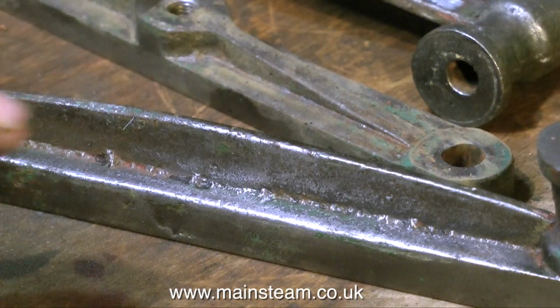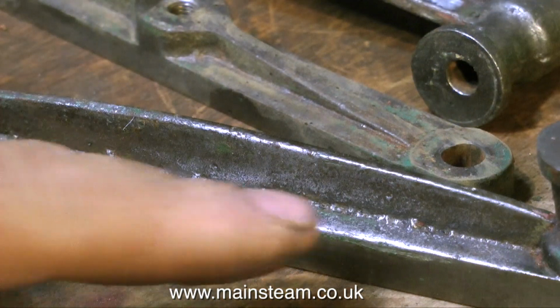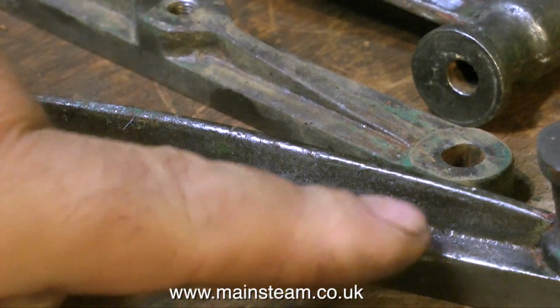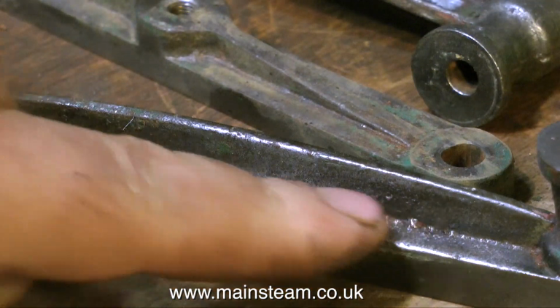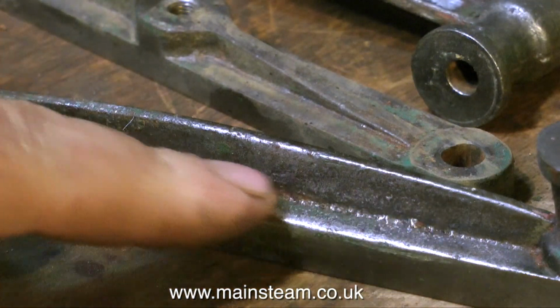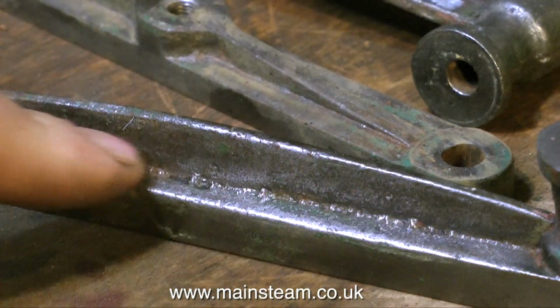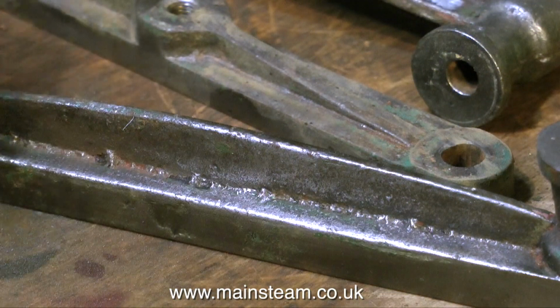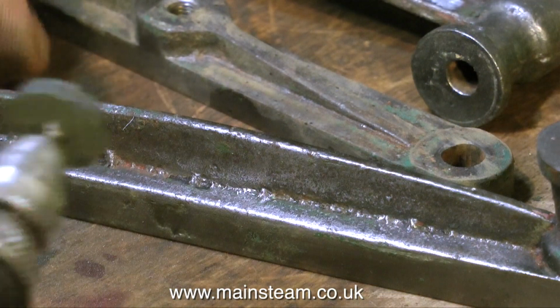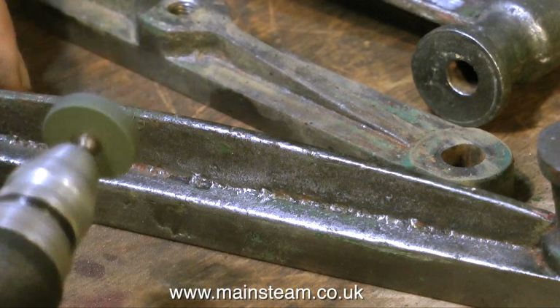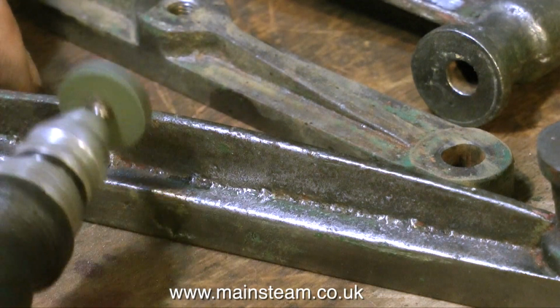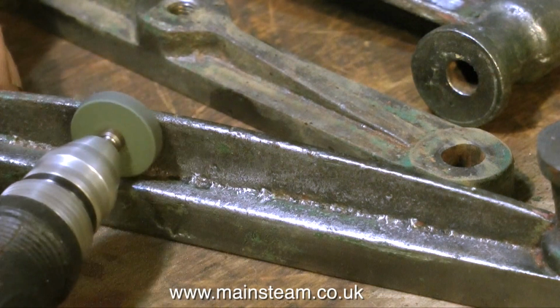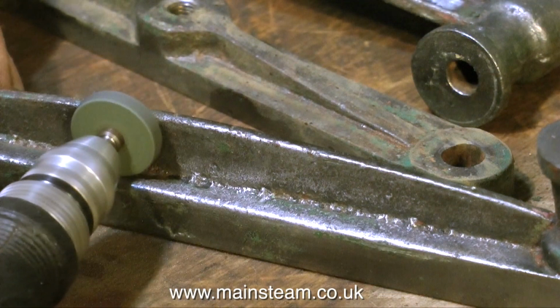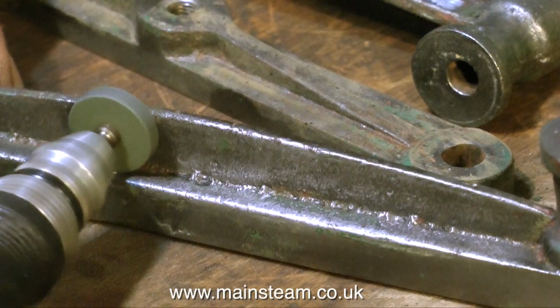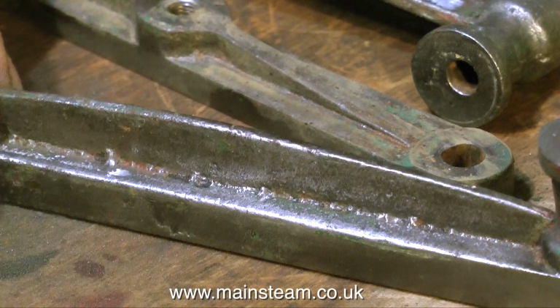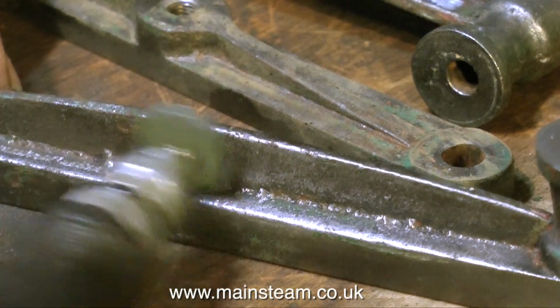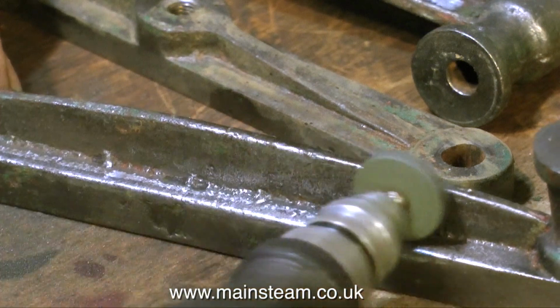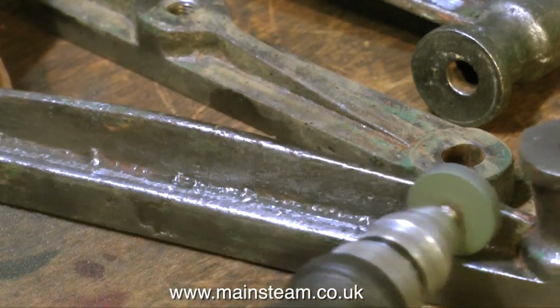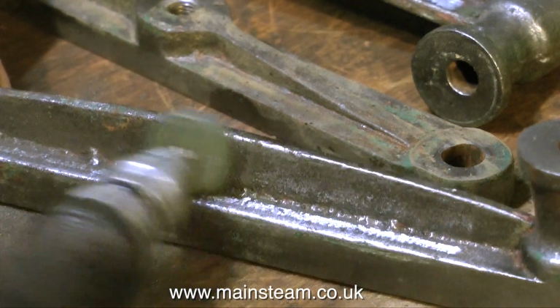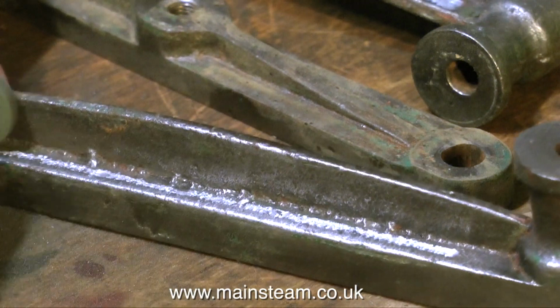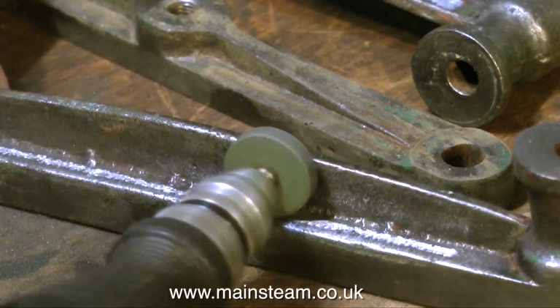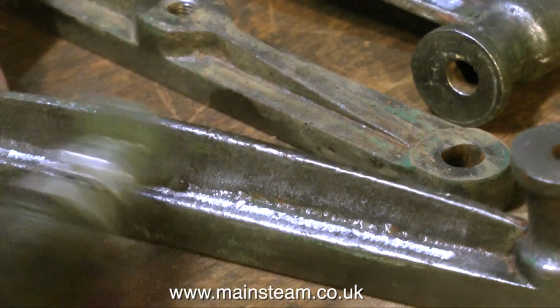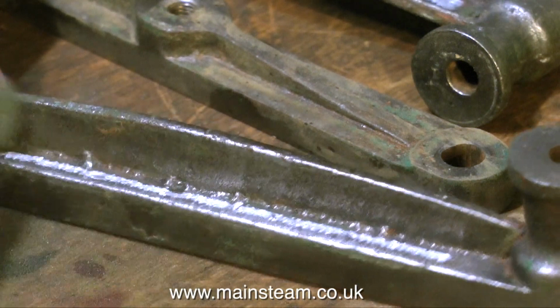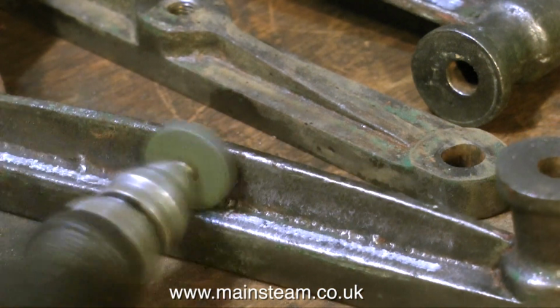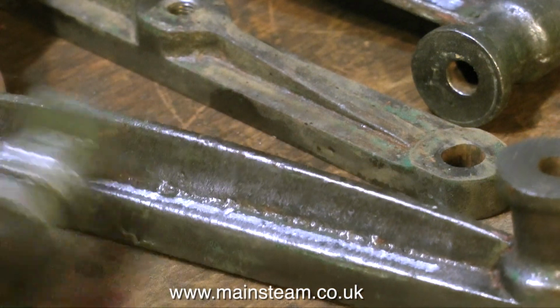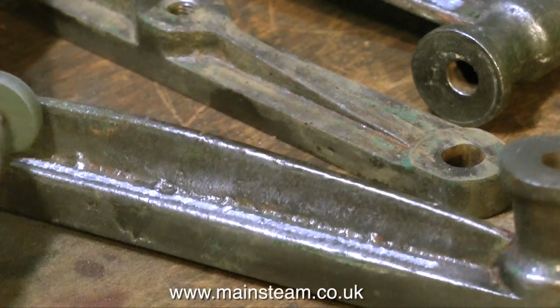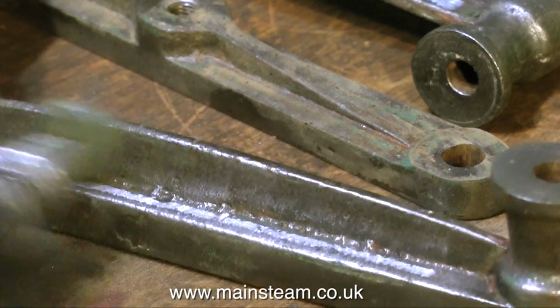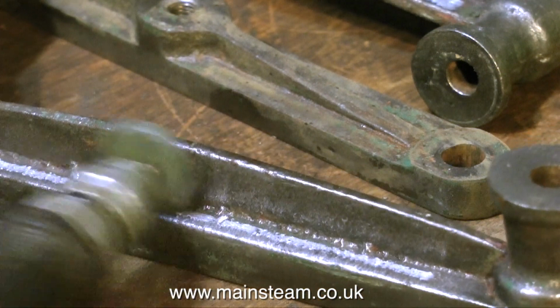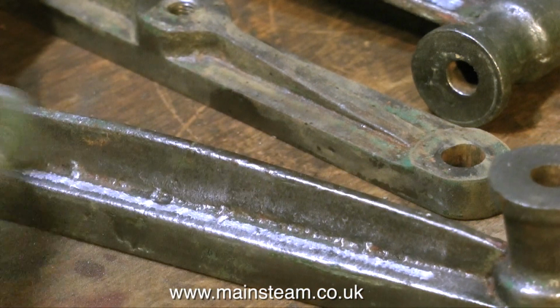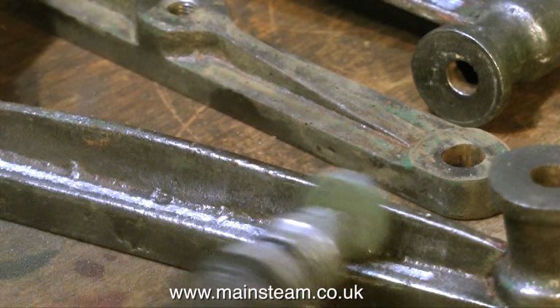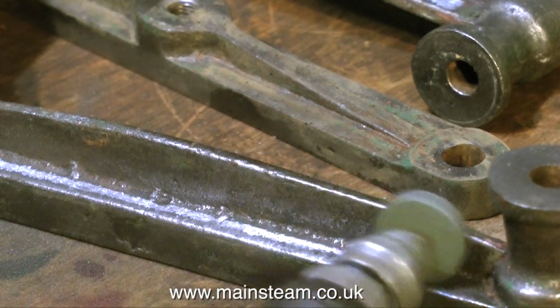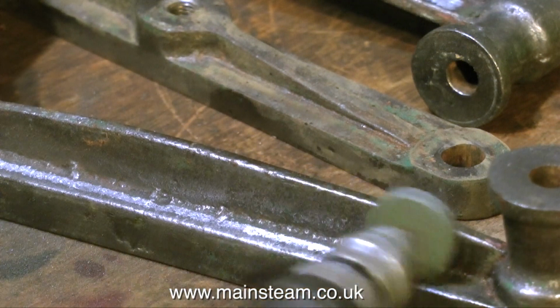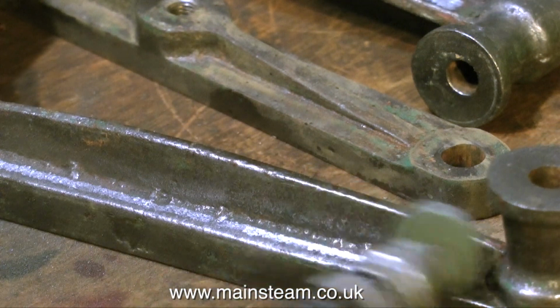This is the underside of one of the crosshead guides, so these bumps won't show very much anyway, but I'm still cleaning them up with the grinder.